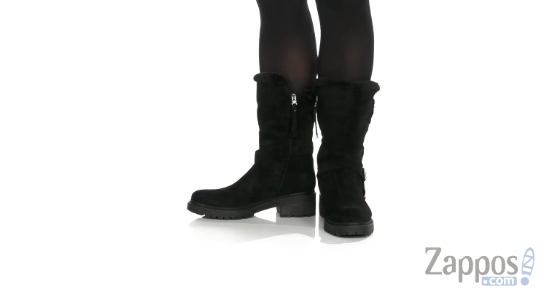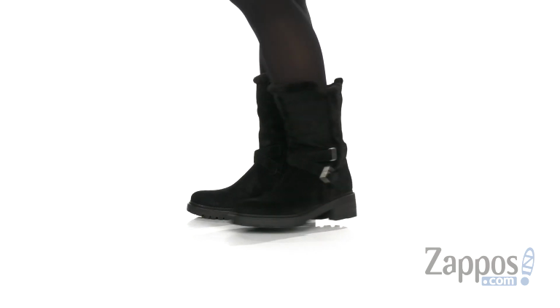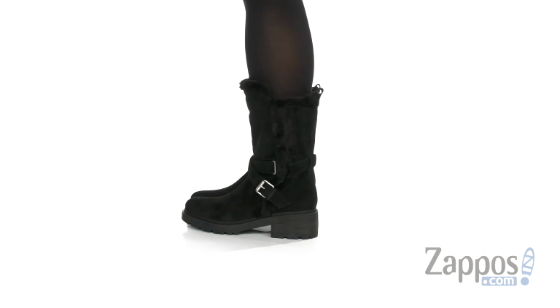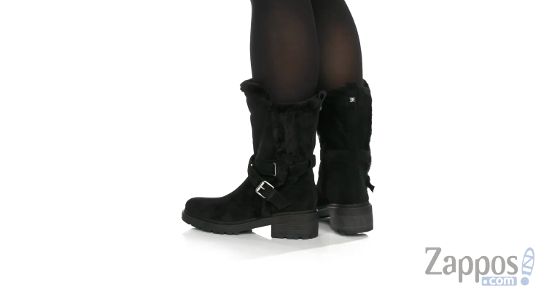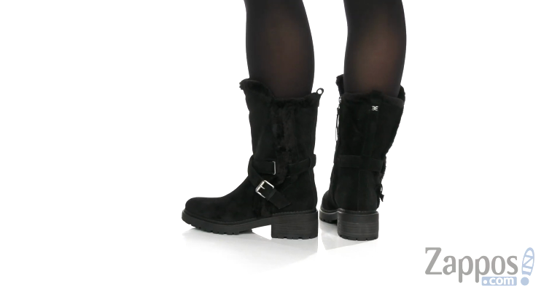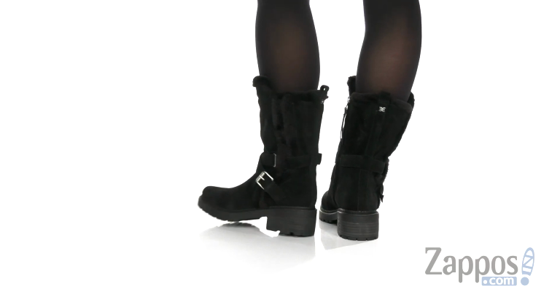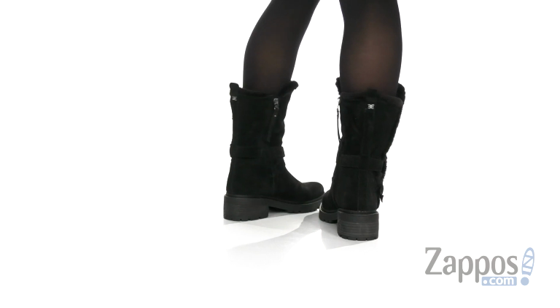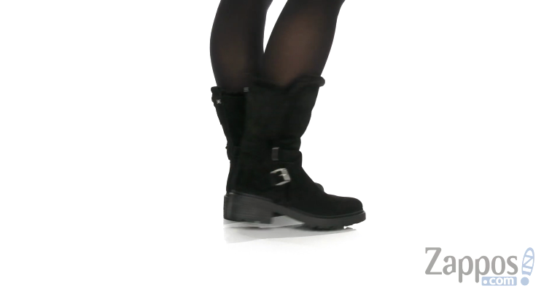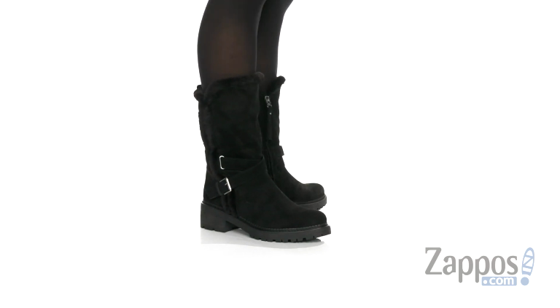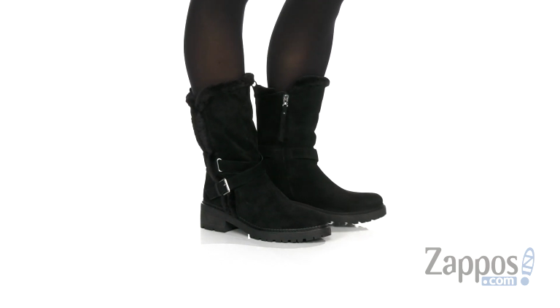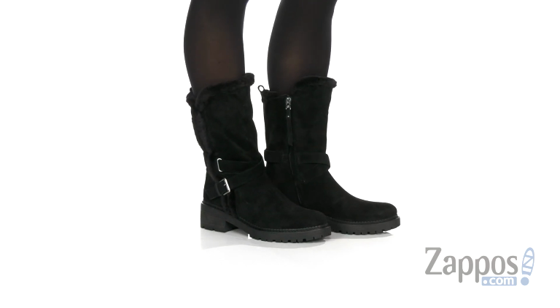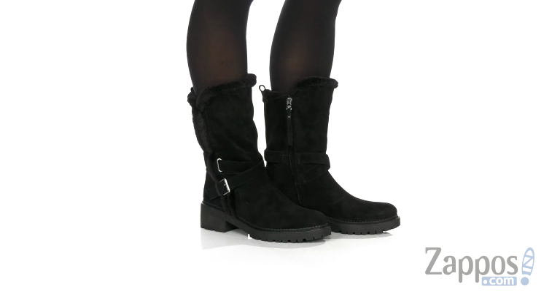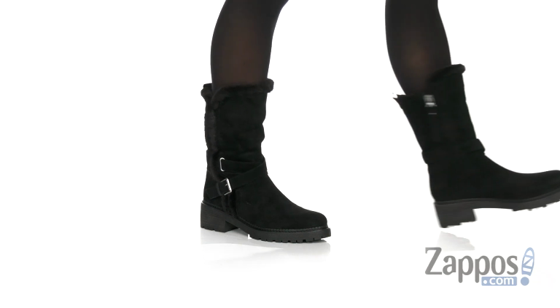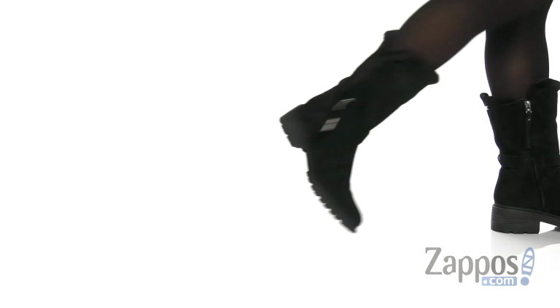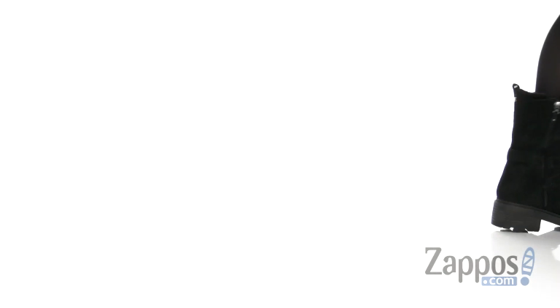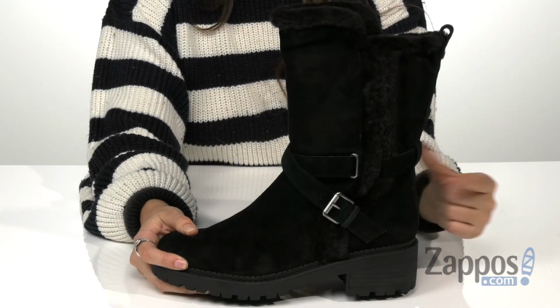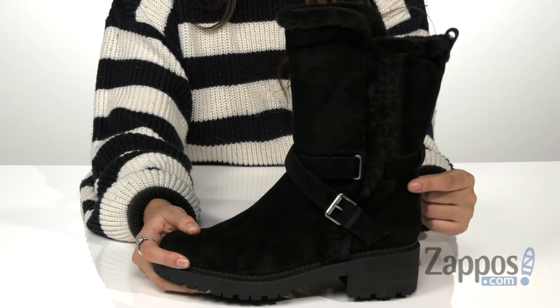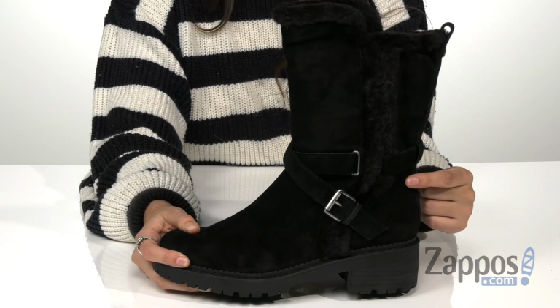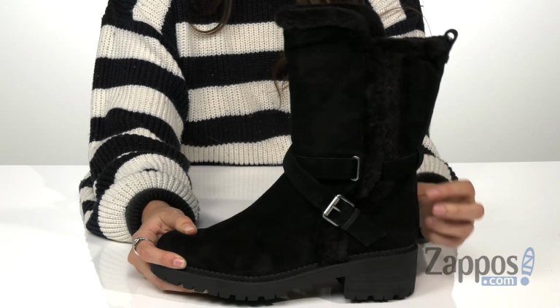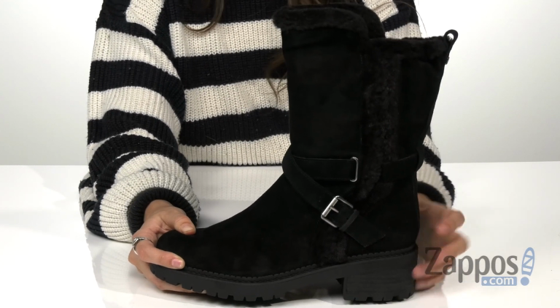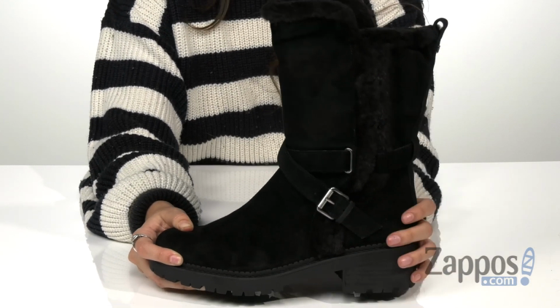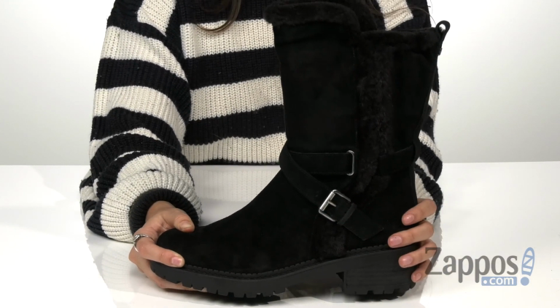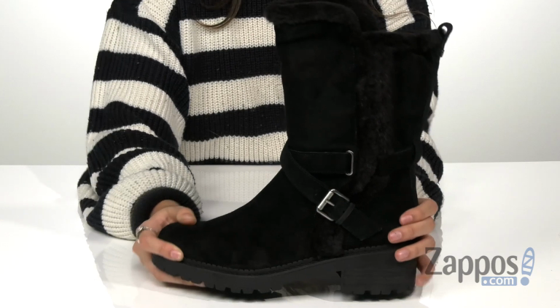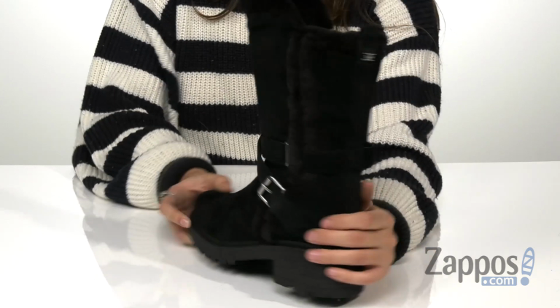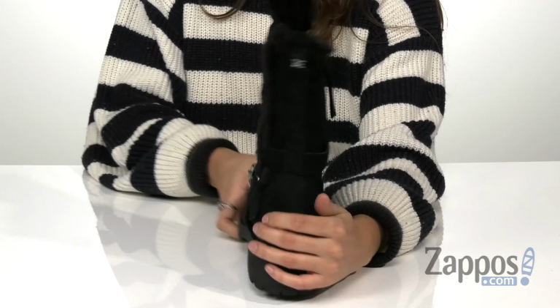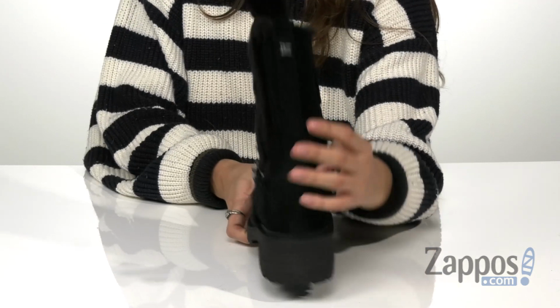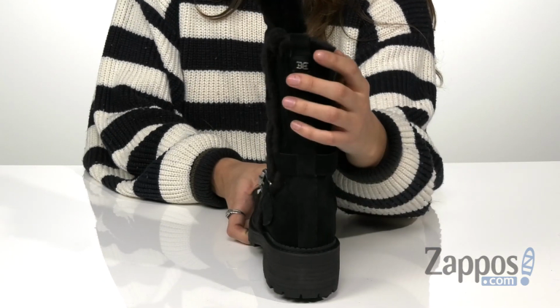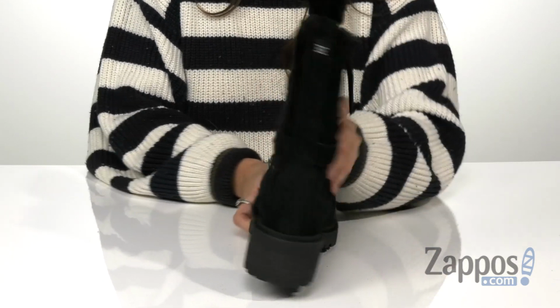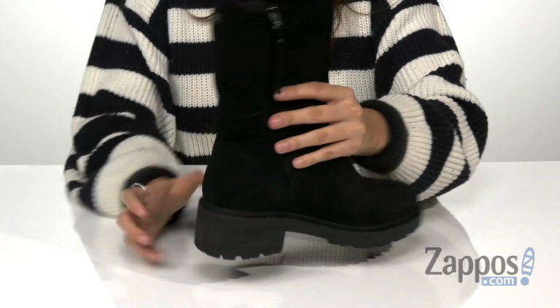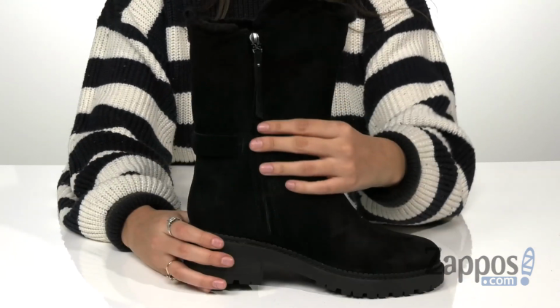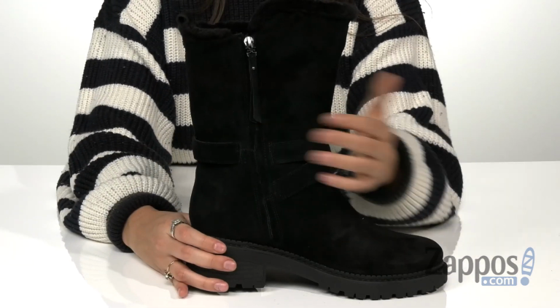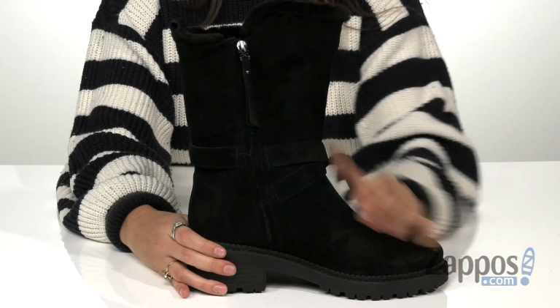These bold boots are crafted with a suede upper and they feature this really fun wrap-around buckle detail around the ankle. They're easy to slip on and off as they have a back pull tab and a side zipper closure.